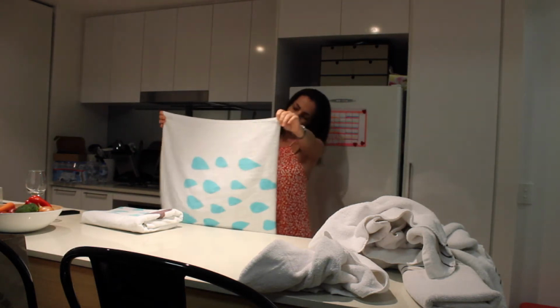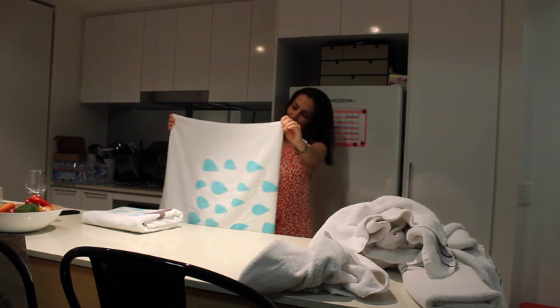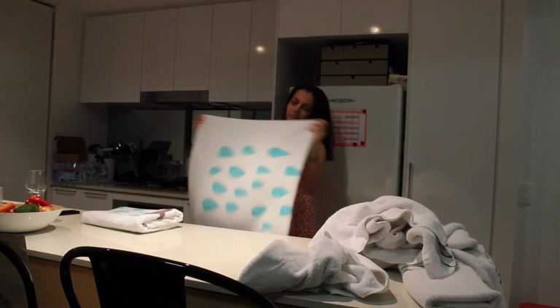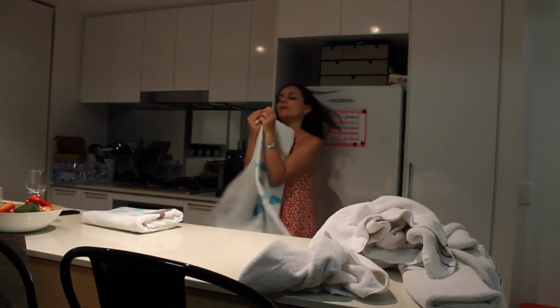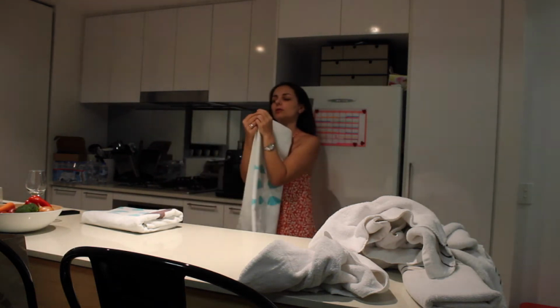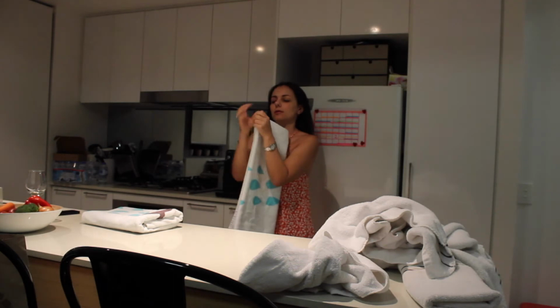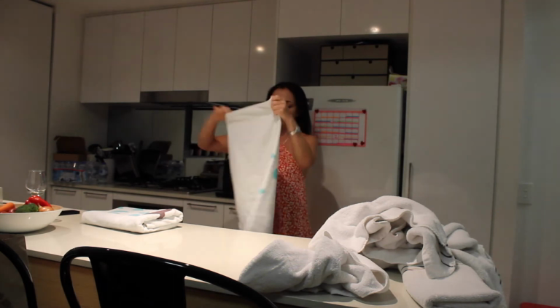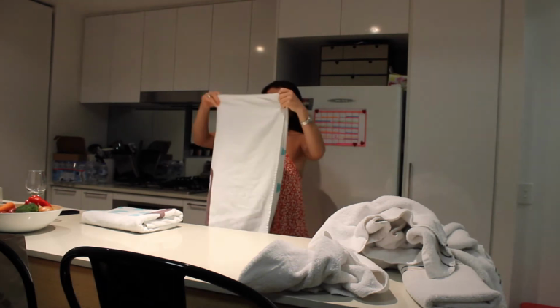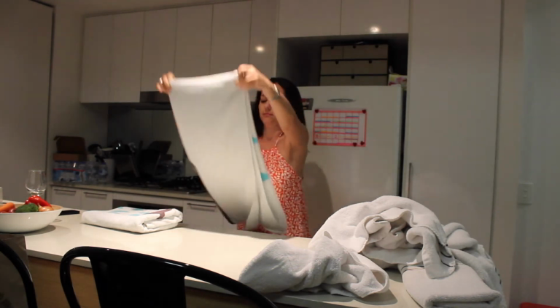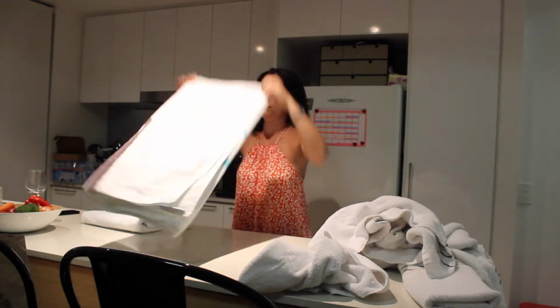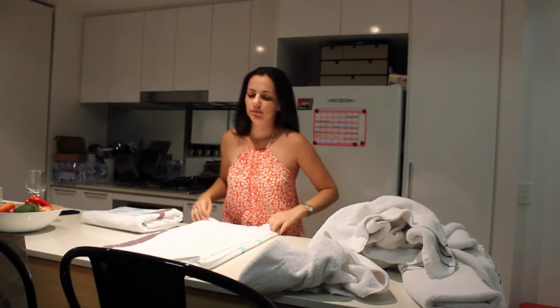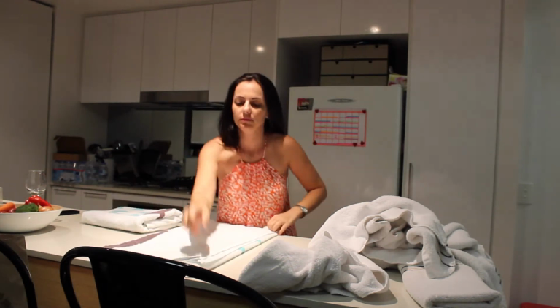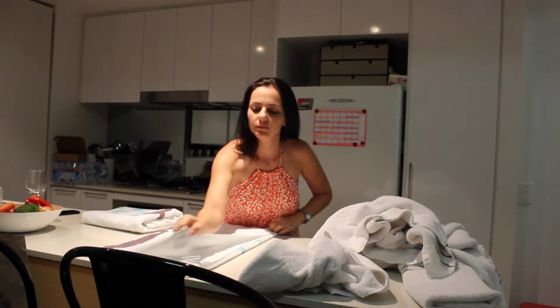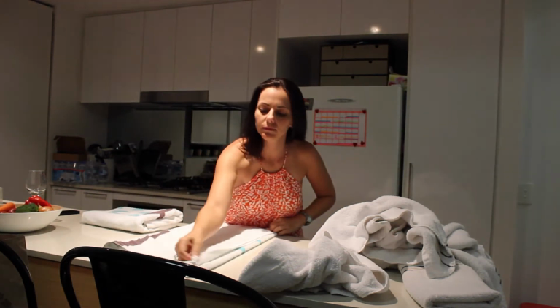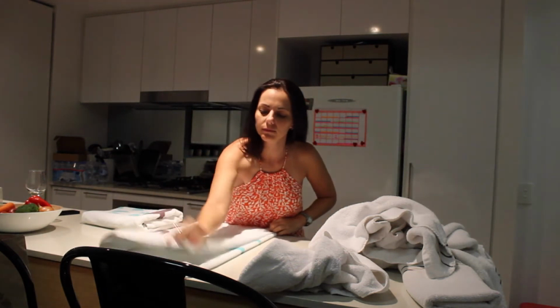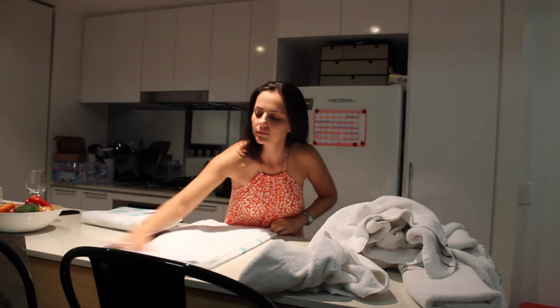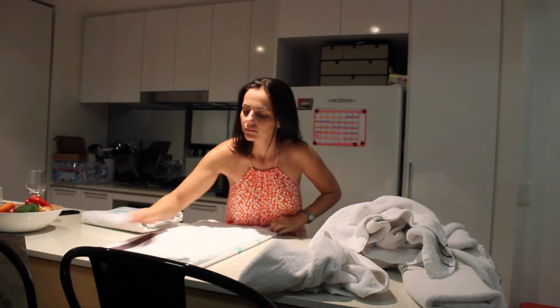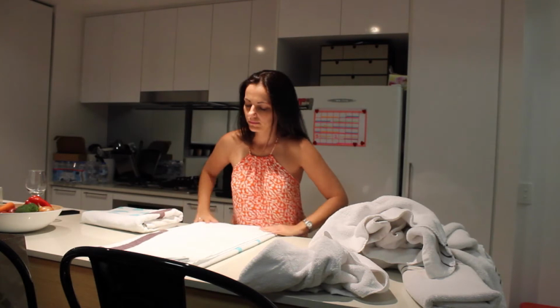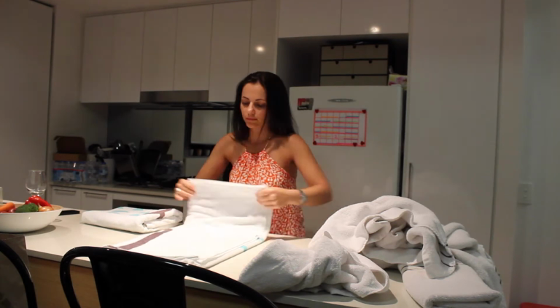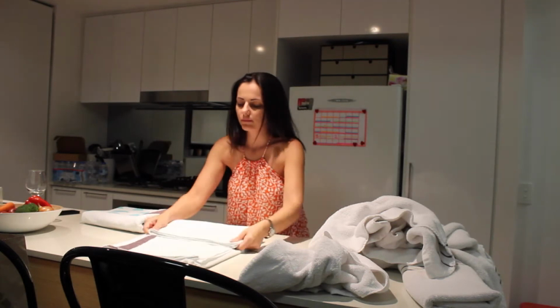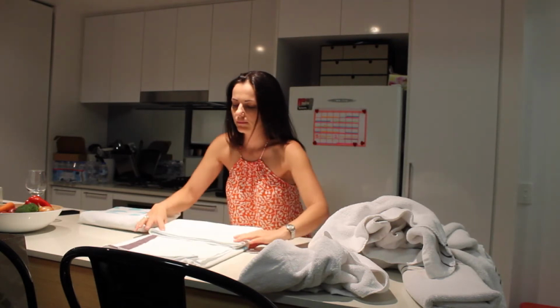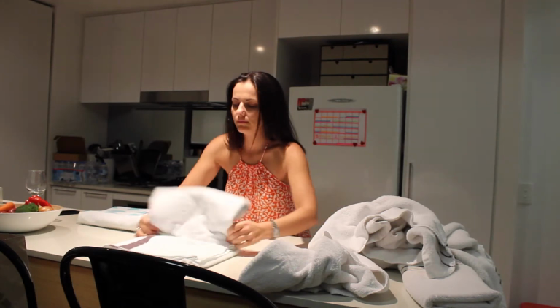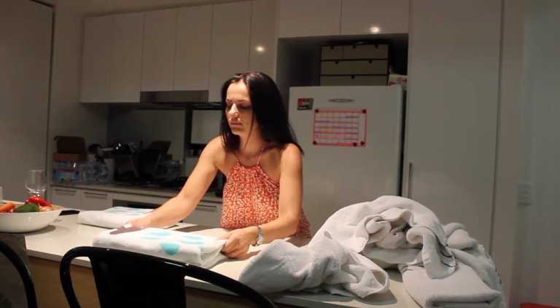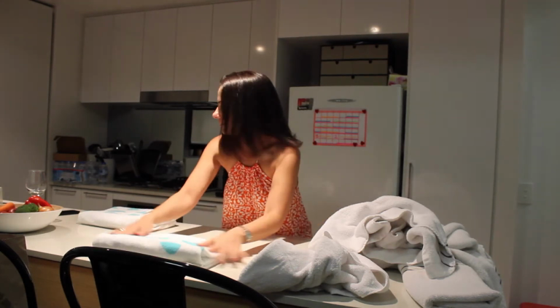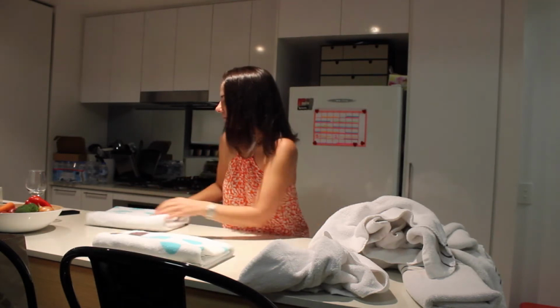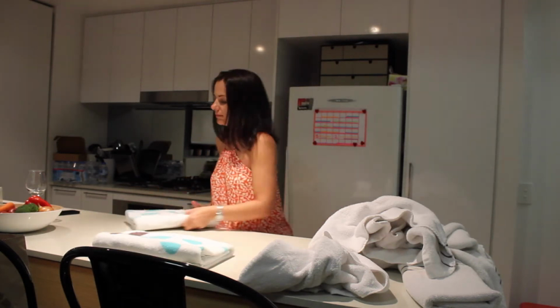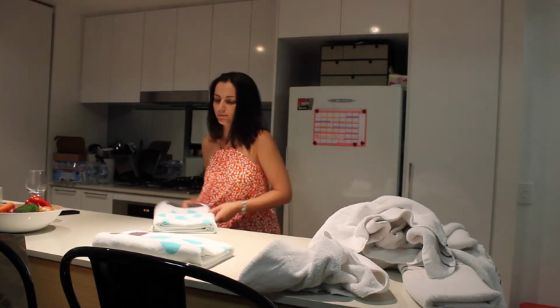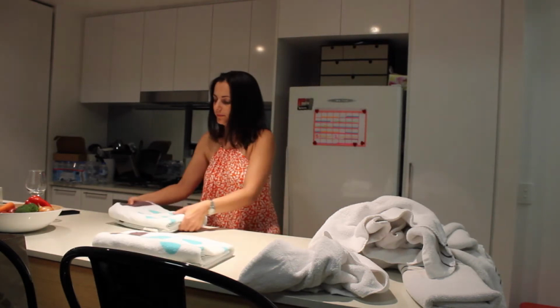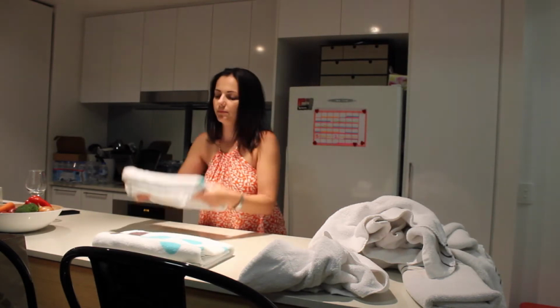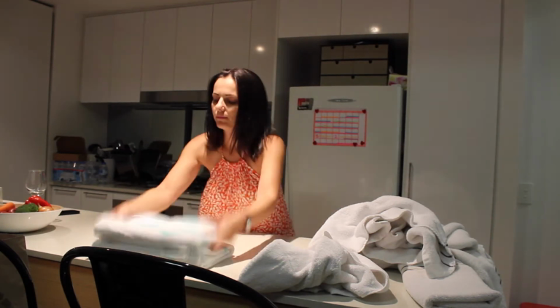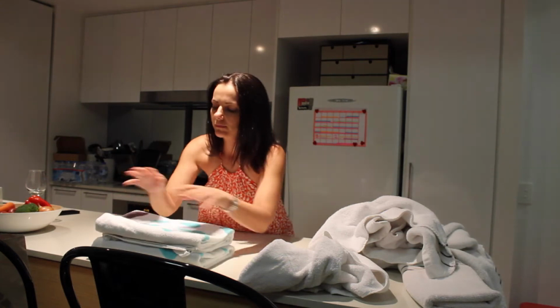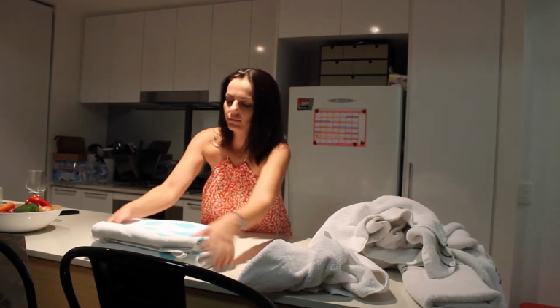The first way is the simplest way to fold towels — just folding them in half lengthways, in half again and then in thirds. Half long ways, half long ways and then in thirds. This makes it pretty simple to fold towels when you don't have a lot of space and just want to do them quickly.